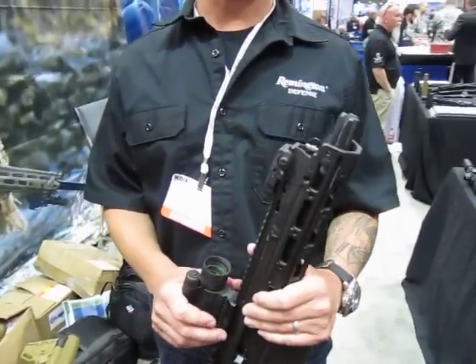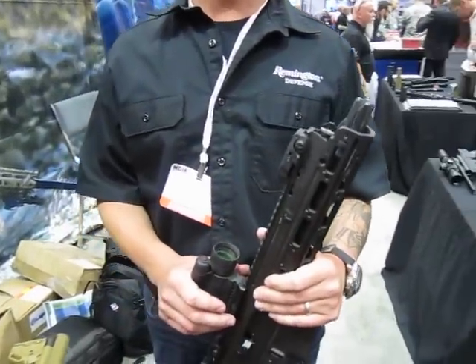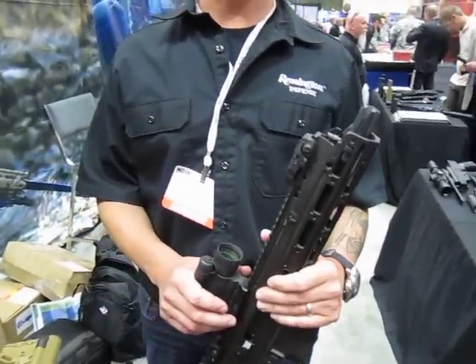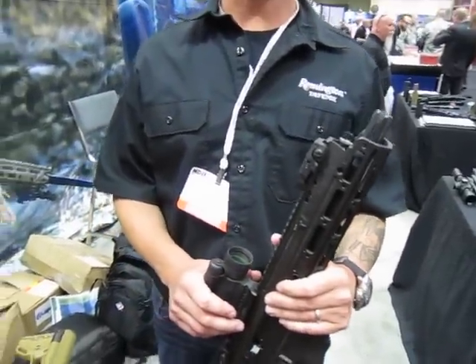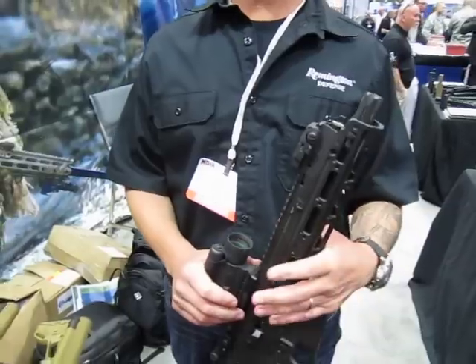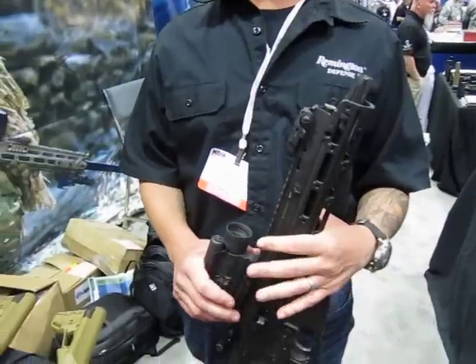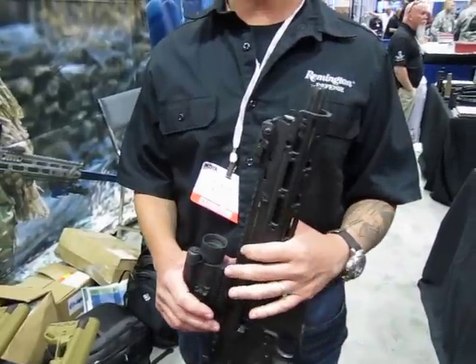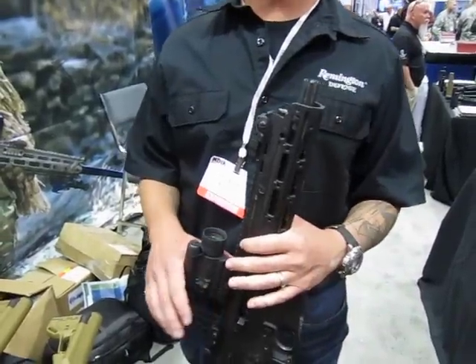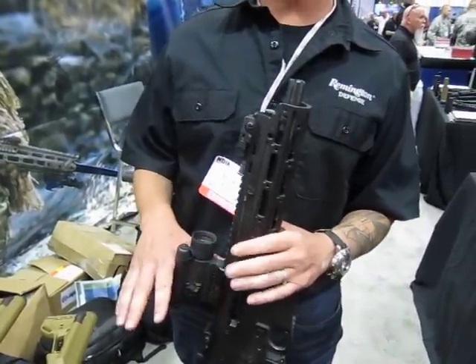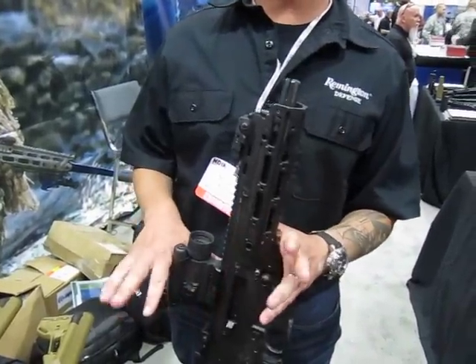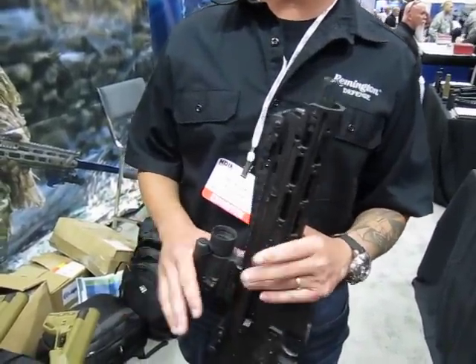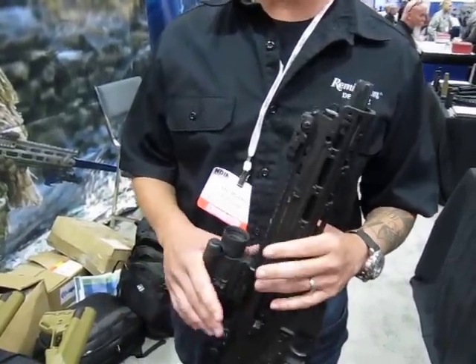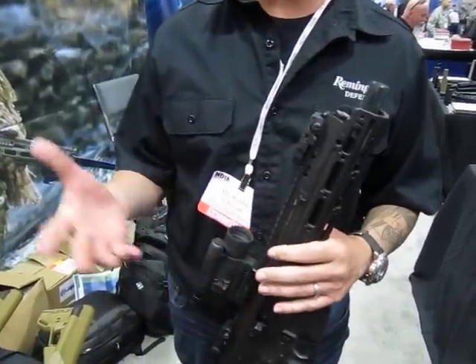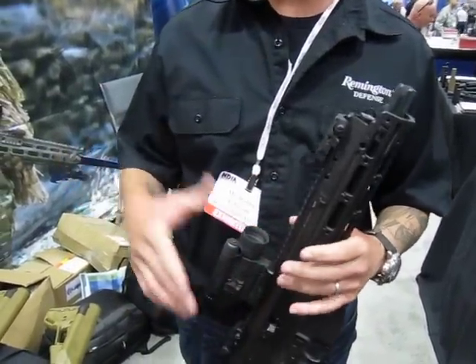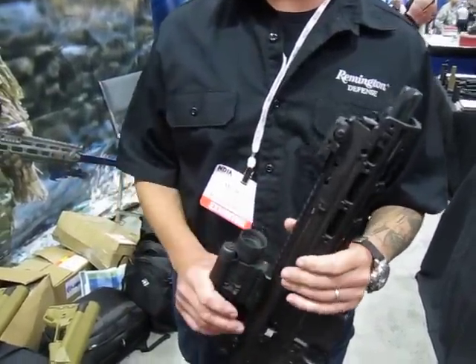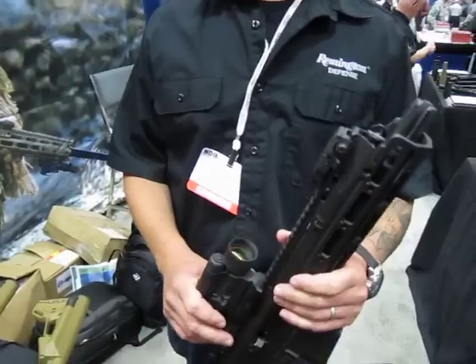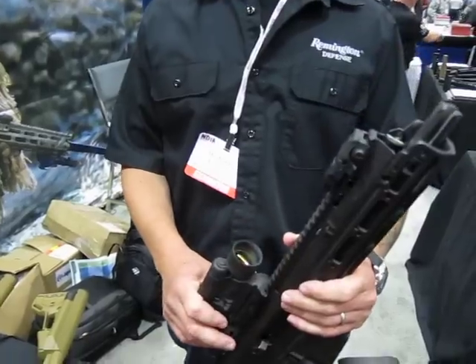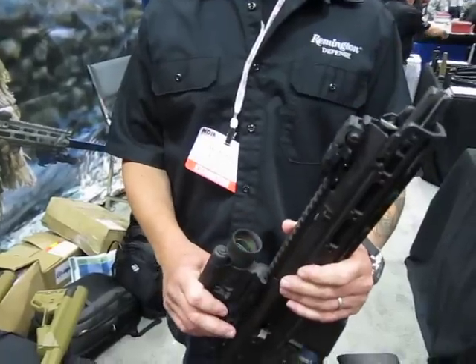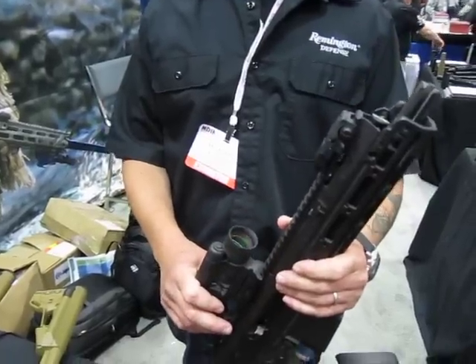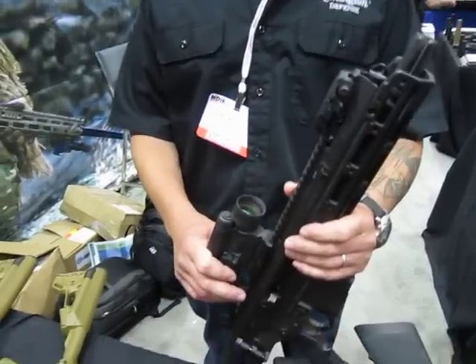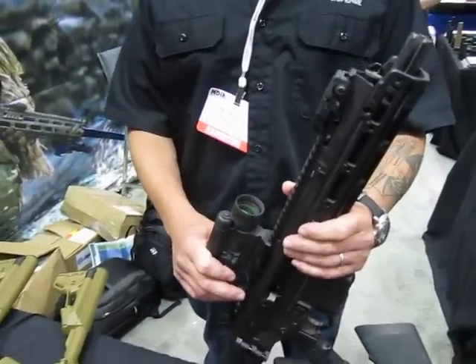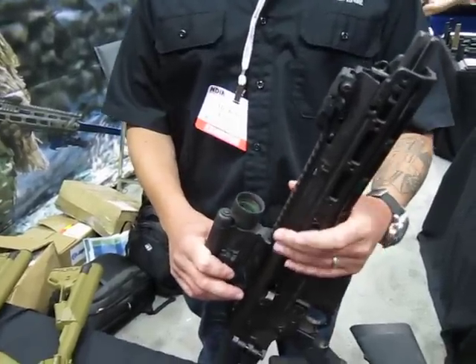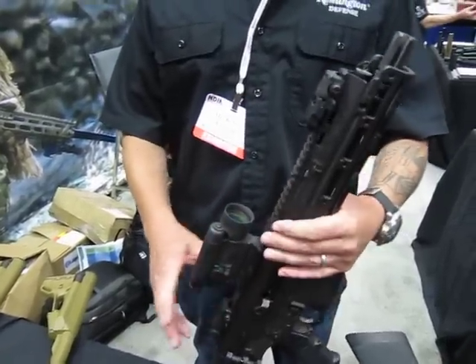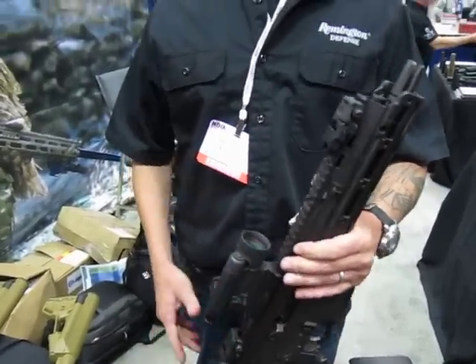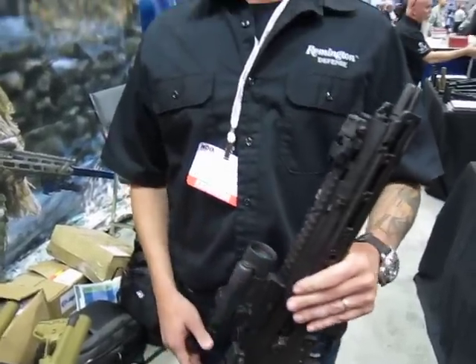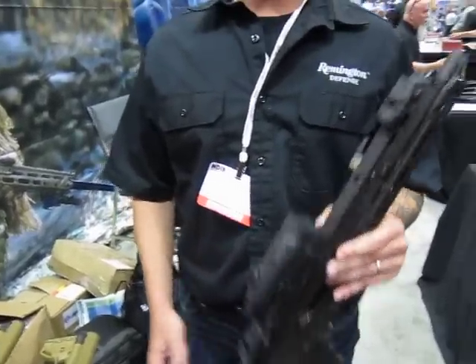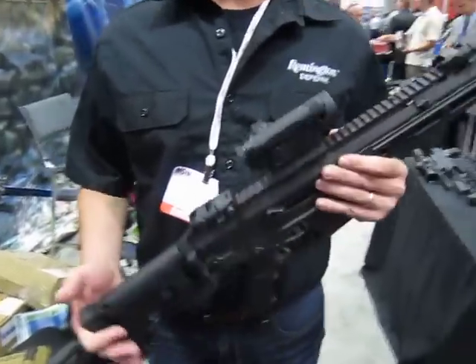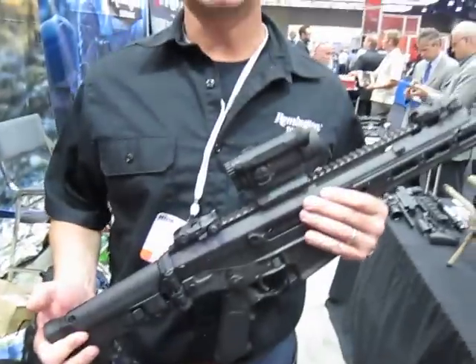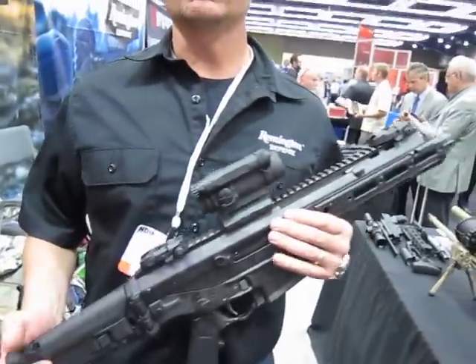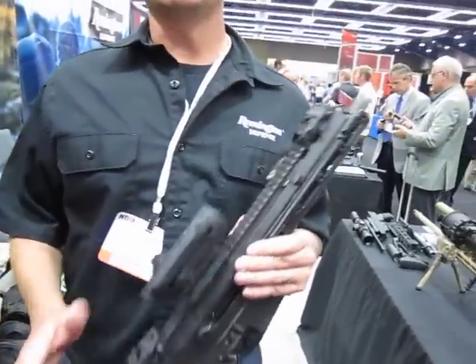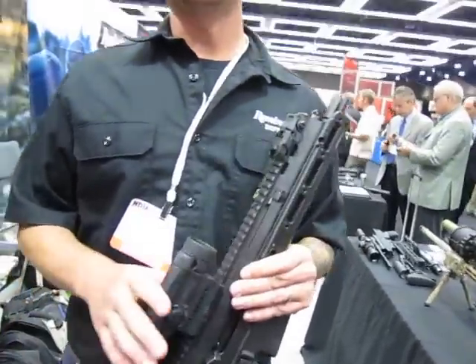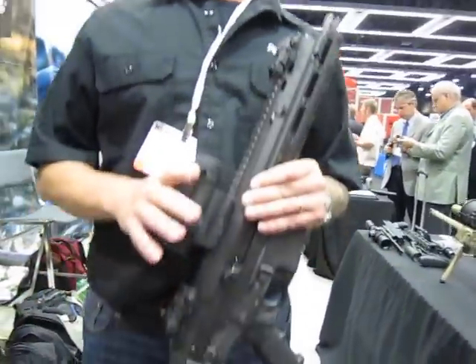So that means the gun's got to be just under seven pounds. We ended up taking almost two pounds out of the original ACR.